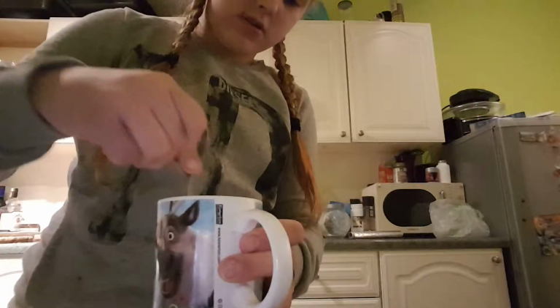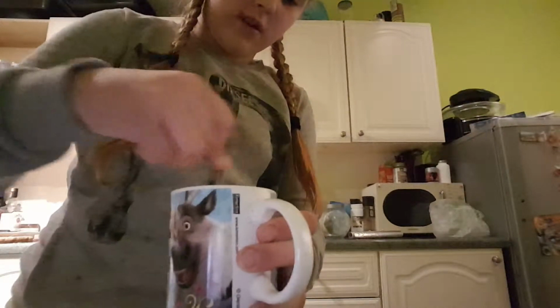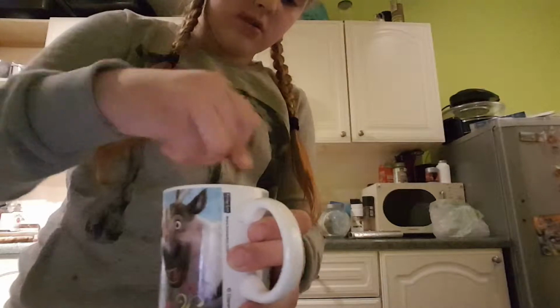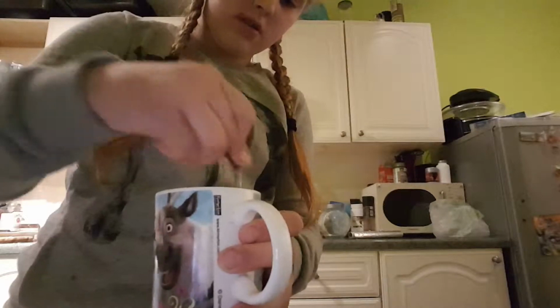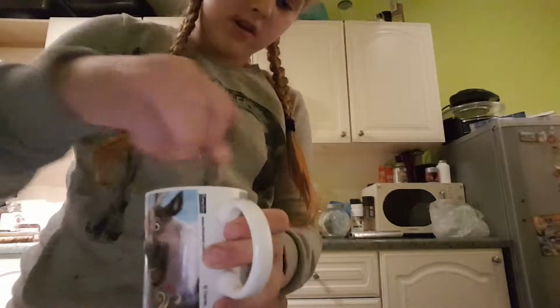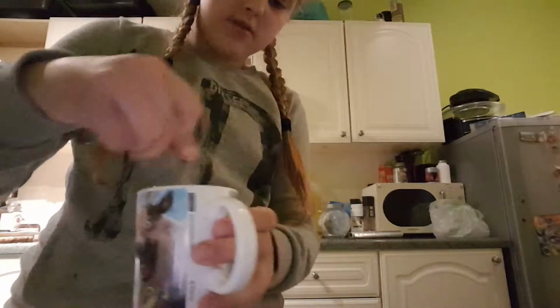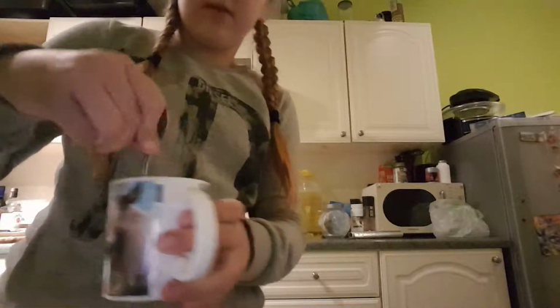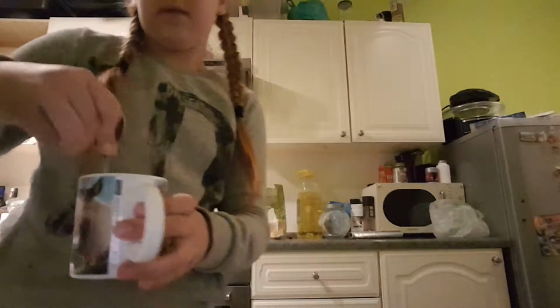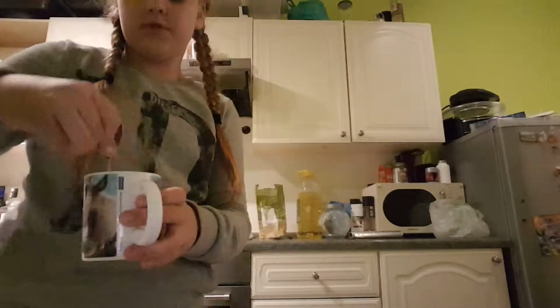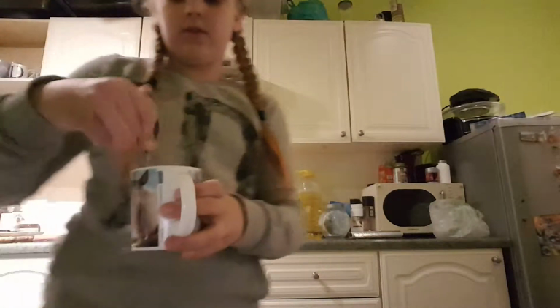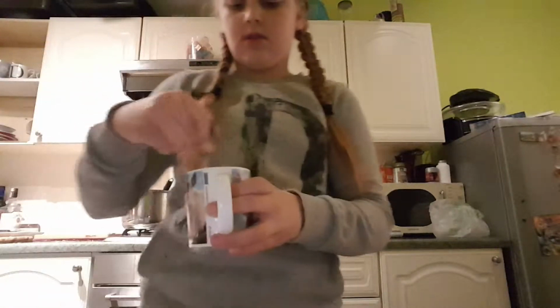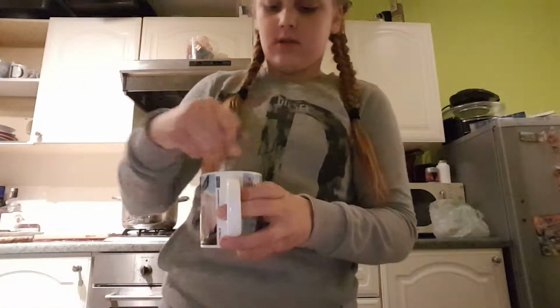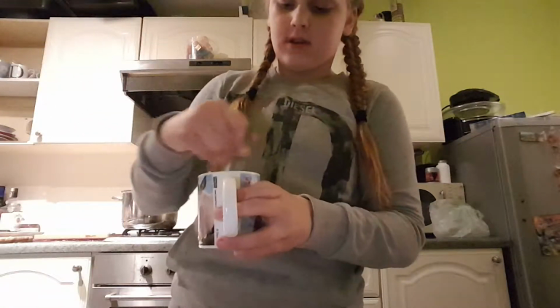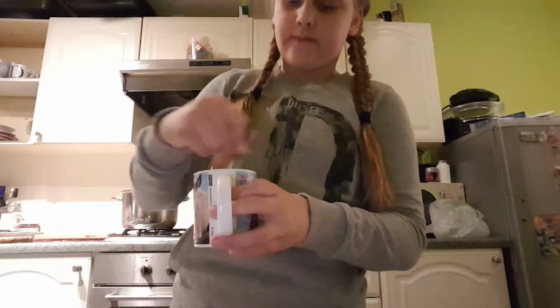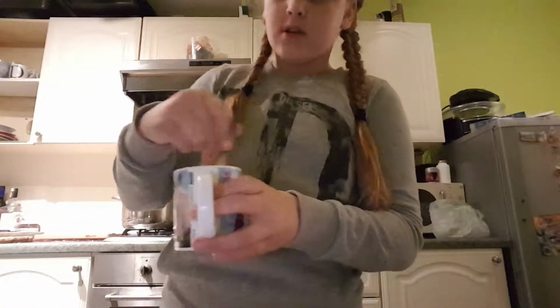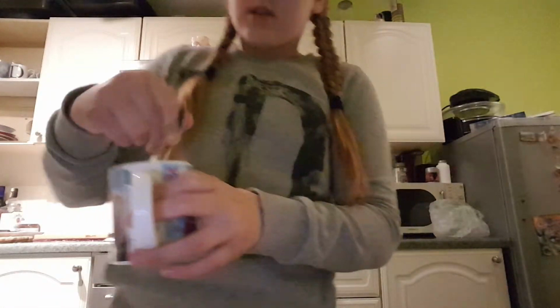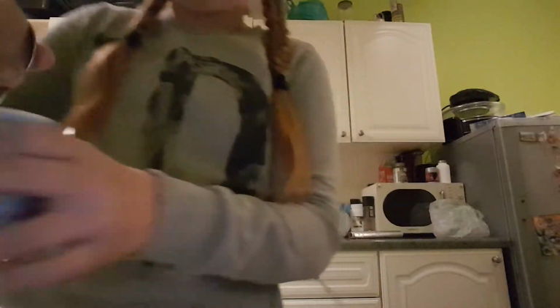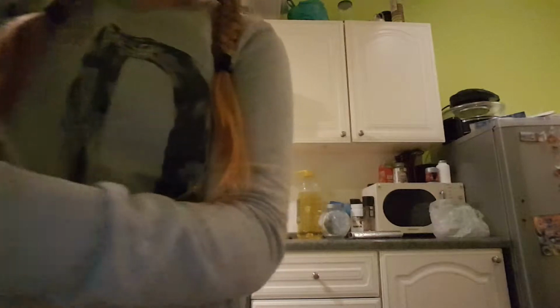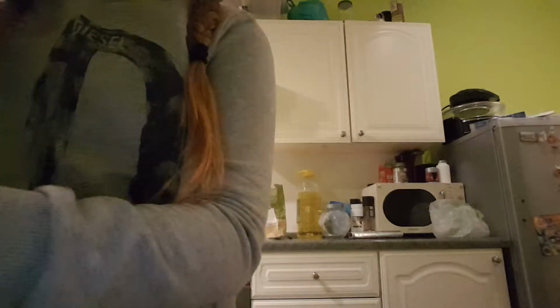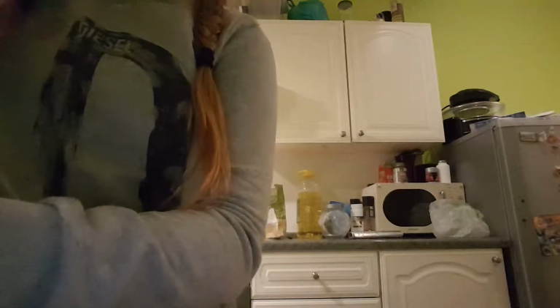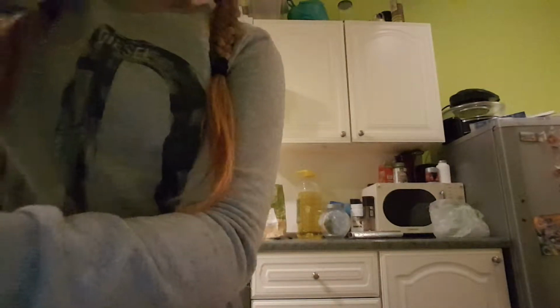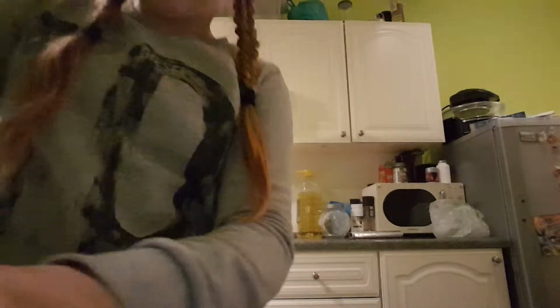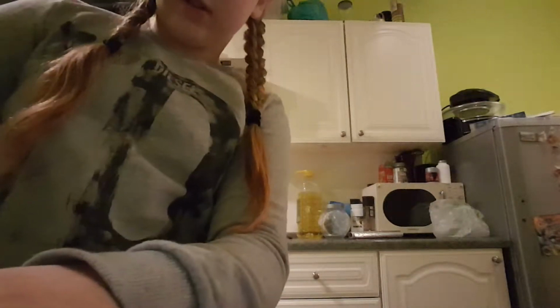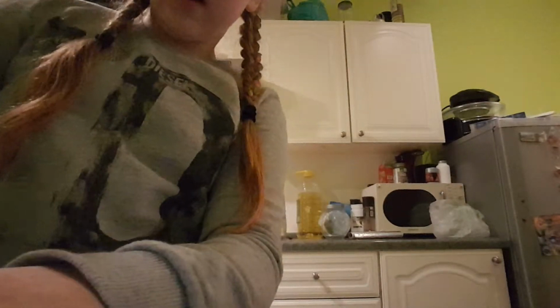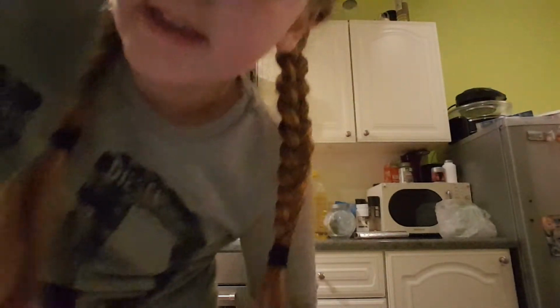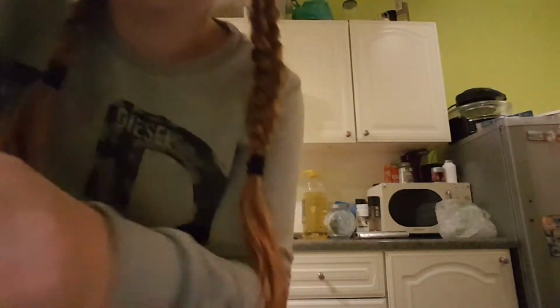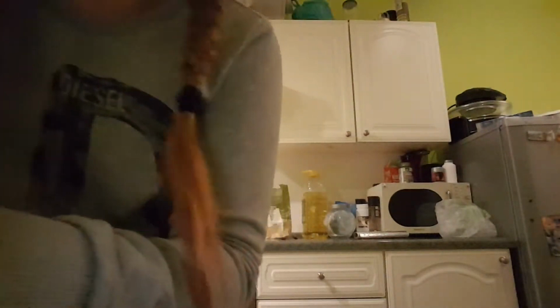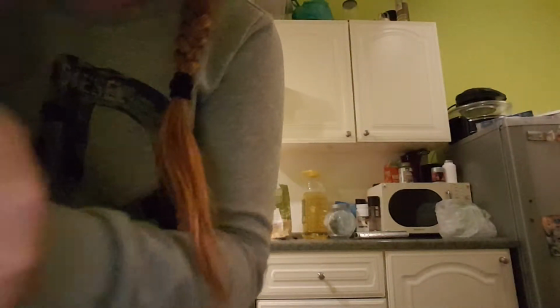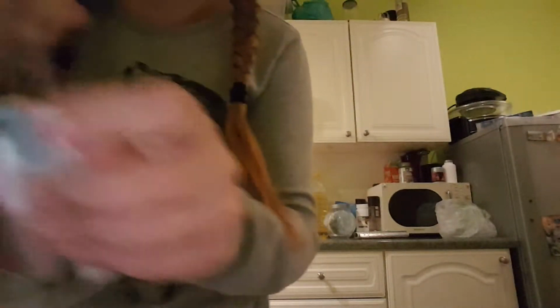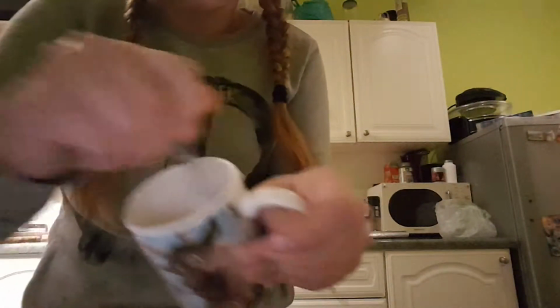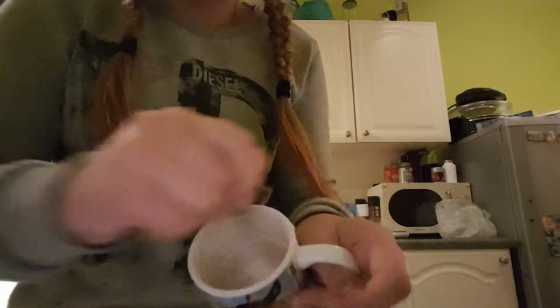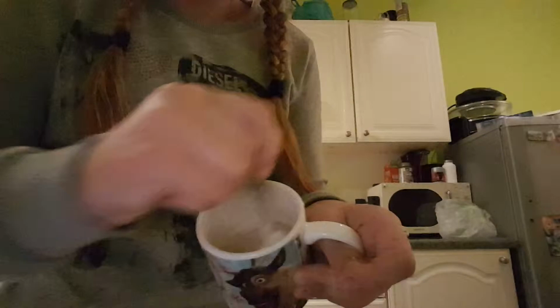Stir it a lot — stir it a long, long time. Okay guys, so I took a bit of the chunks out, and I've got this.